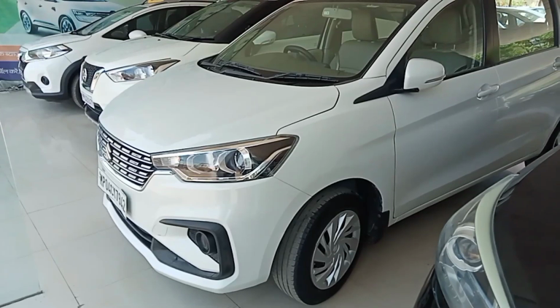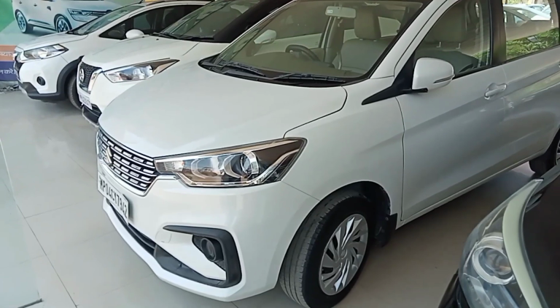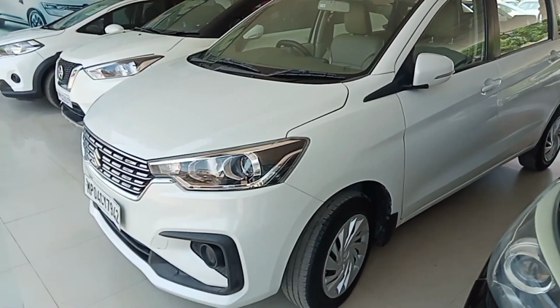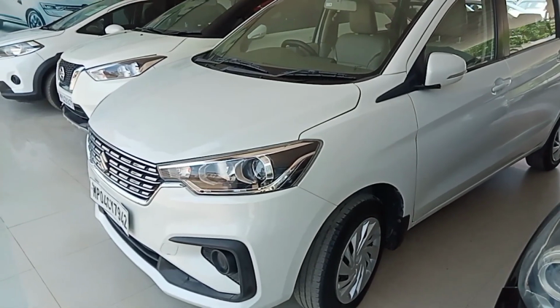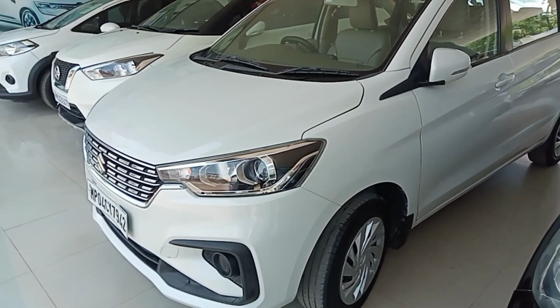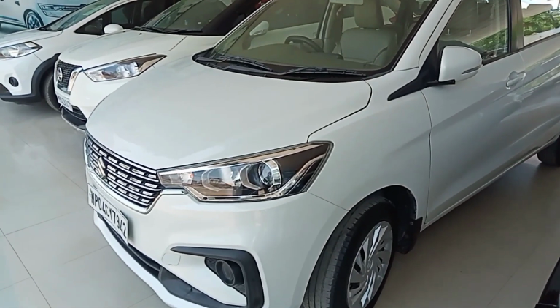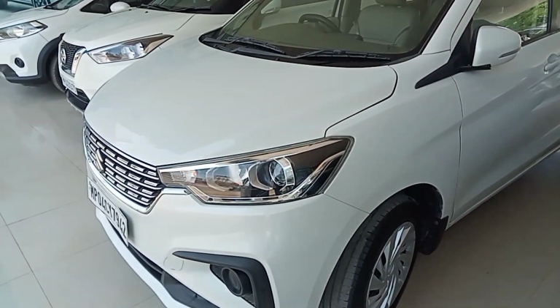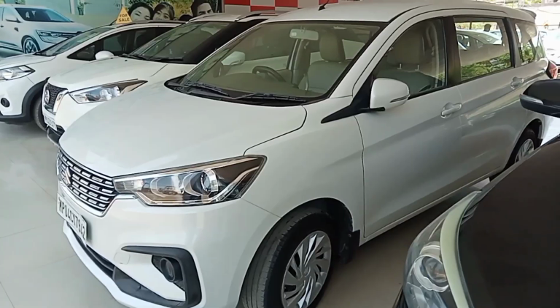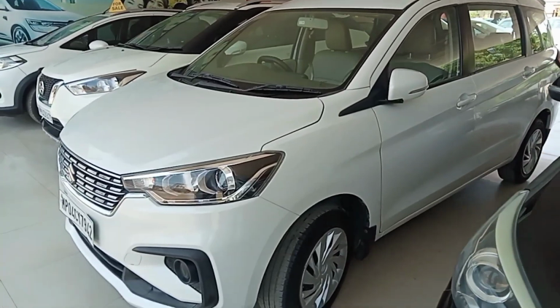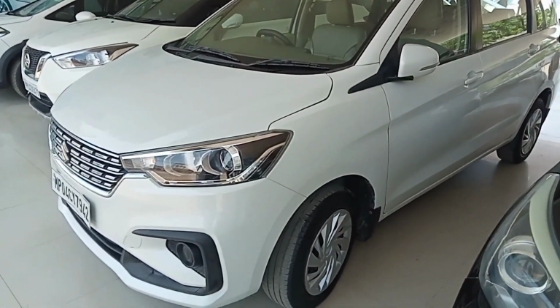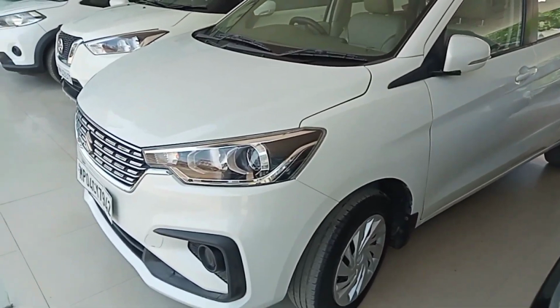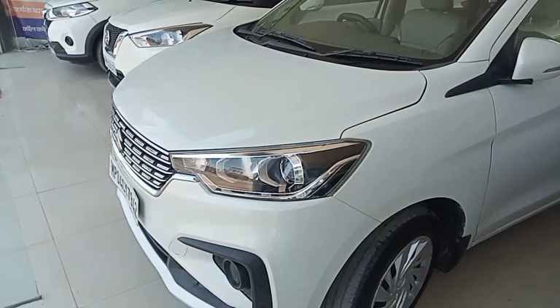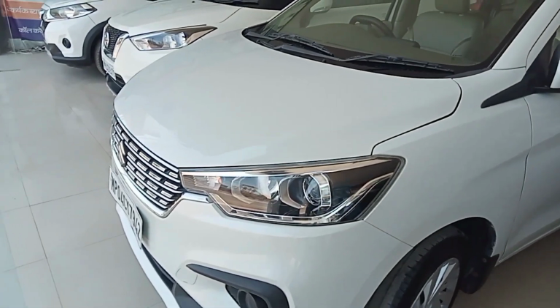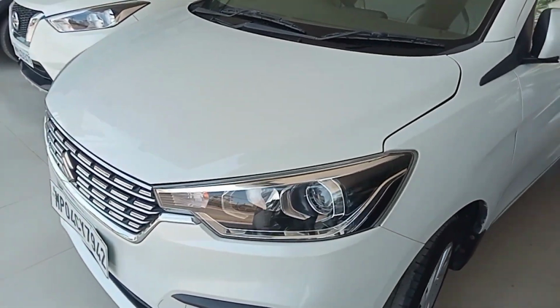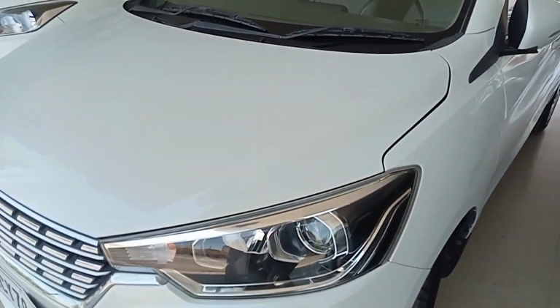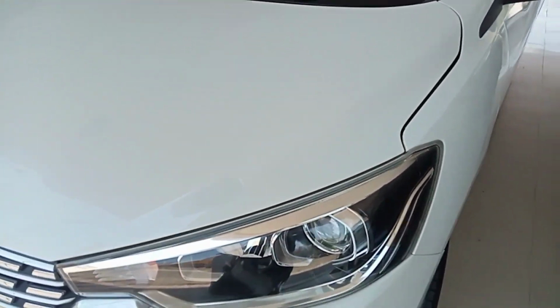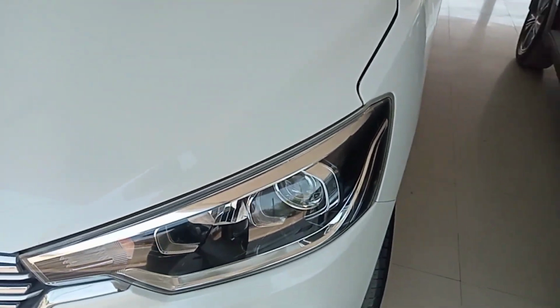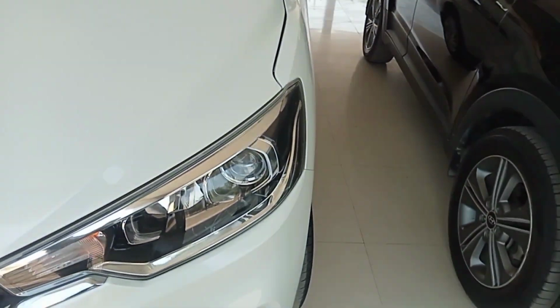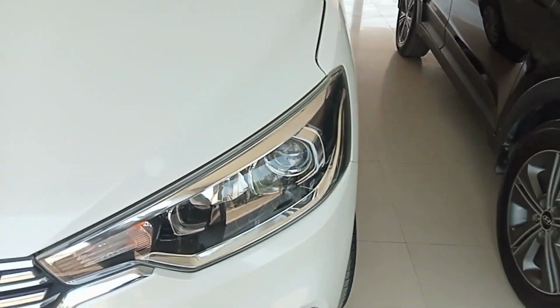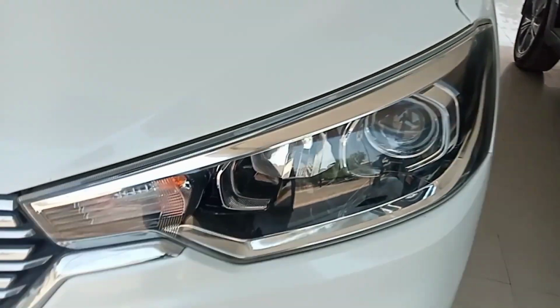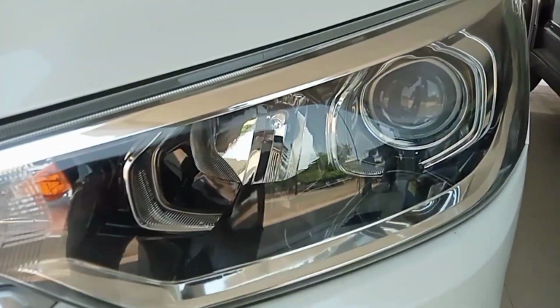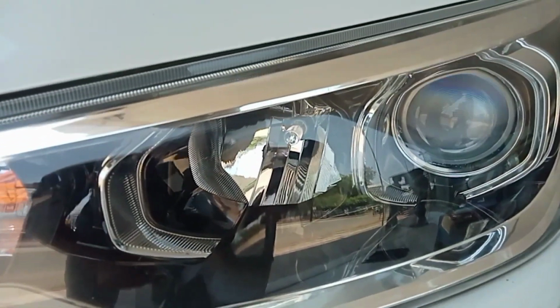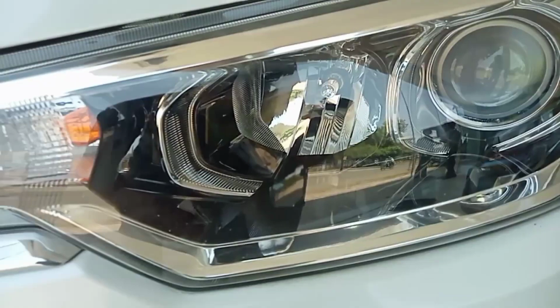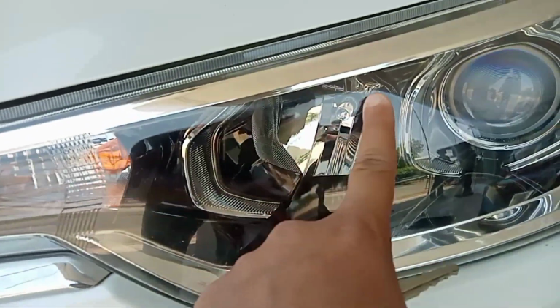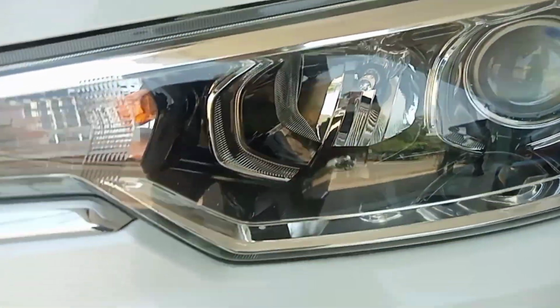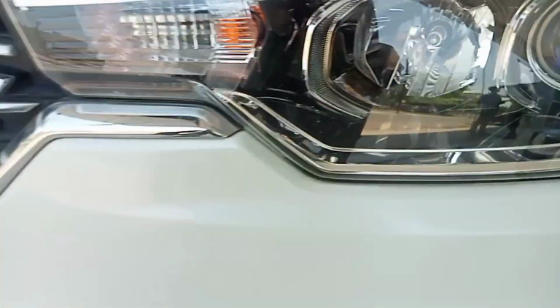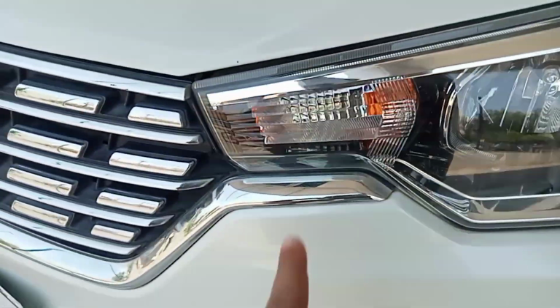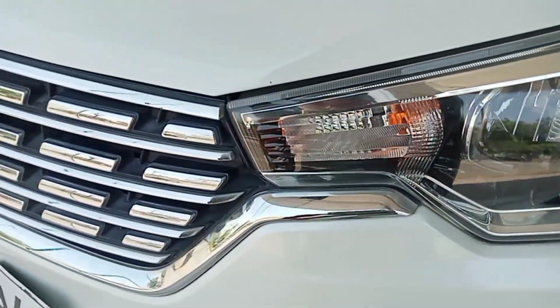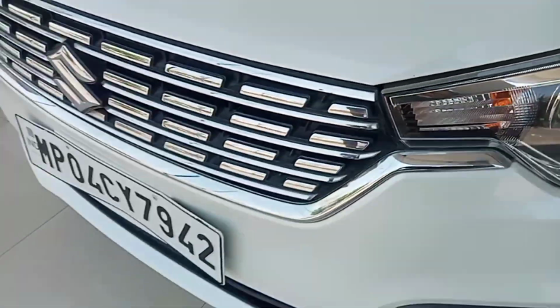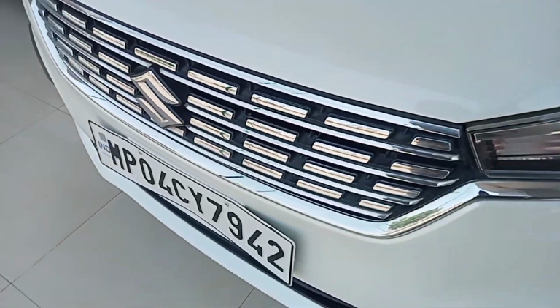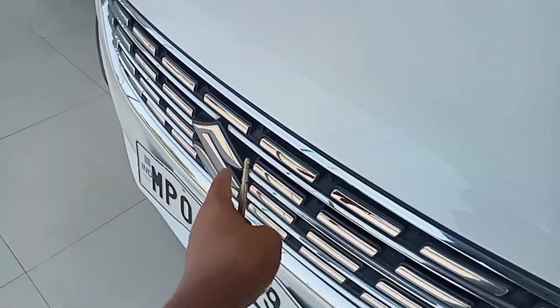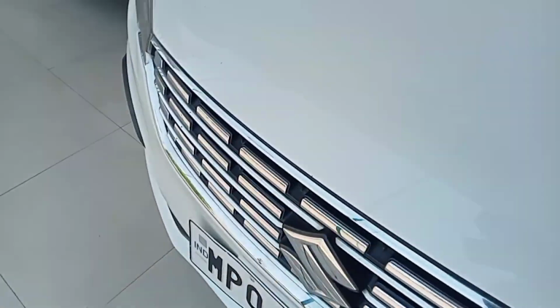Hello car, I am Kaniya, 2020 model Maruti Suzuki Ritika. You can see the front of the car. I am seeing the headlamp from the front, I am seeing the halogen. The grille is like chrome.